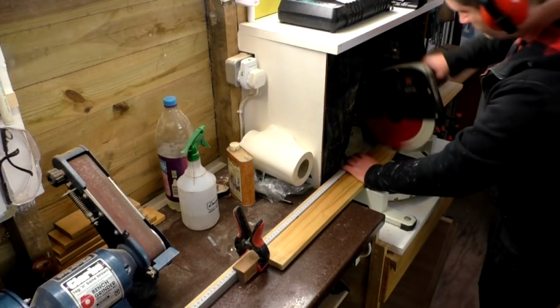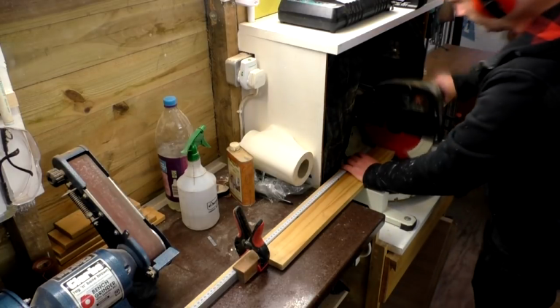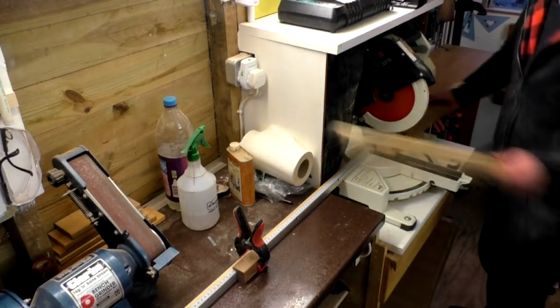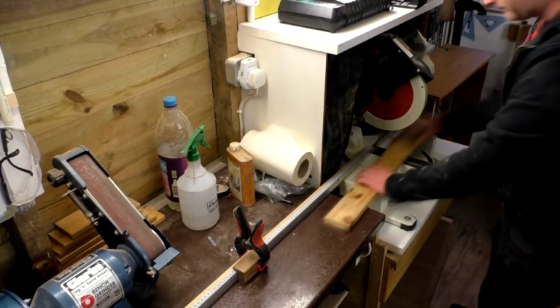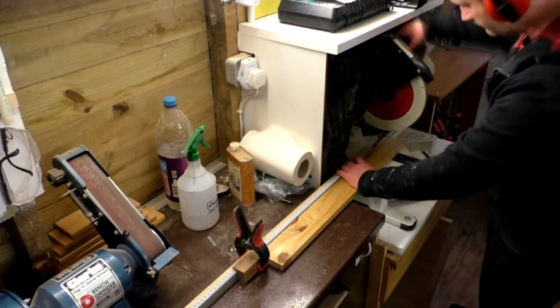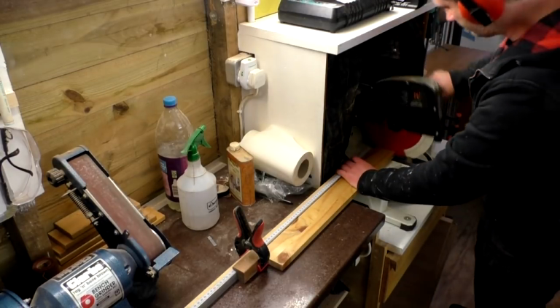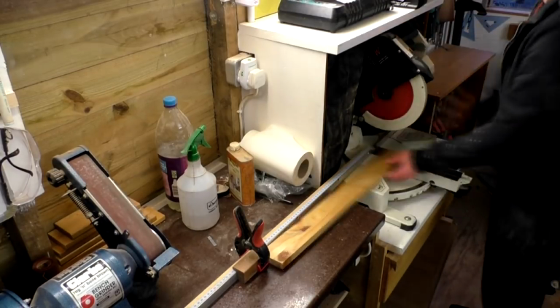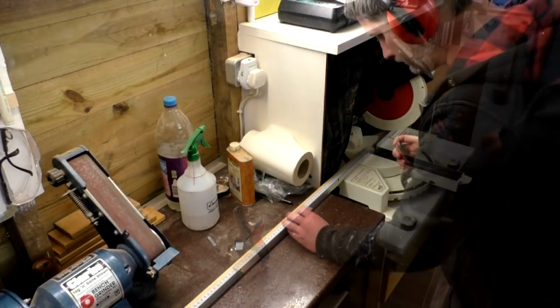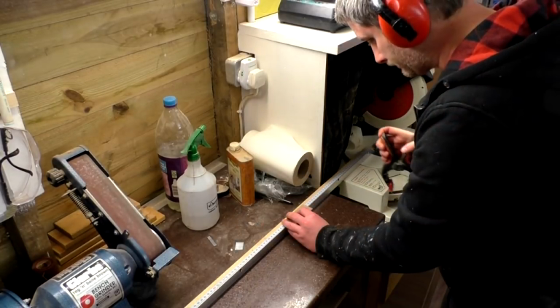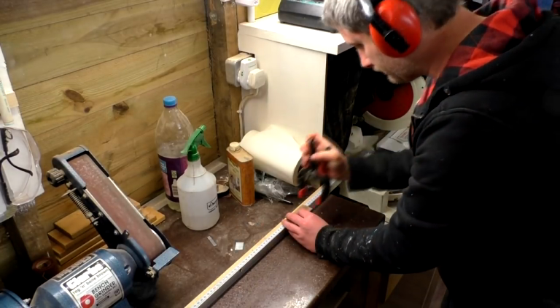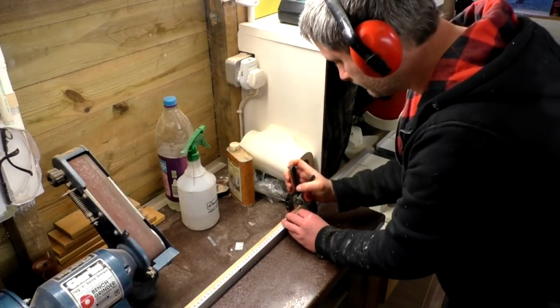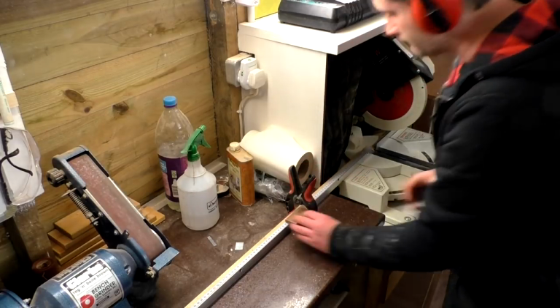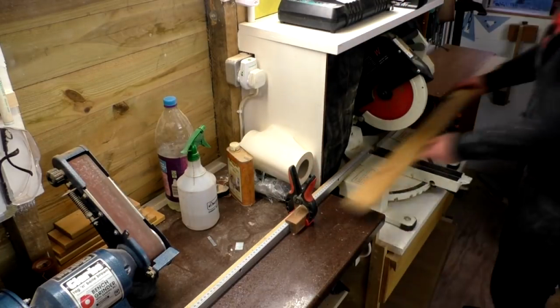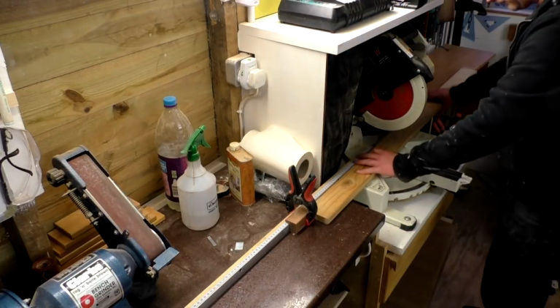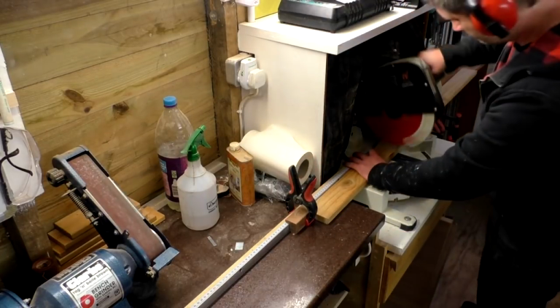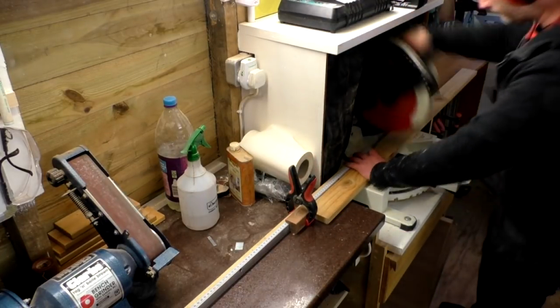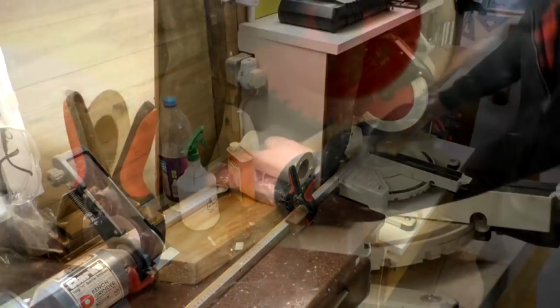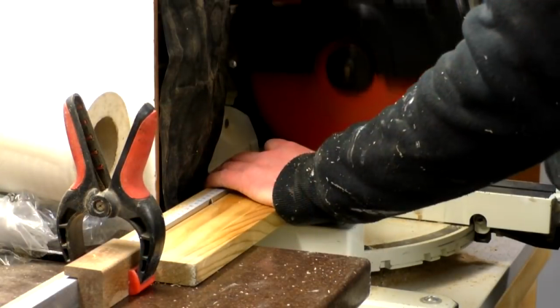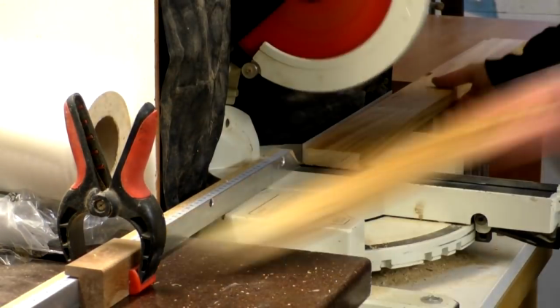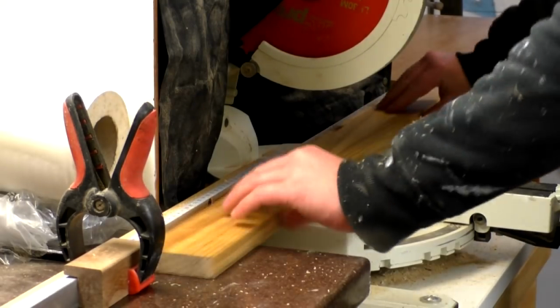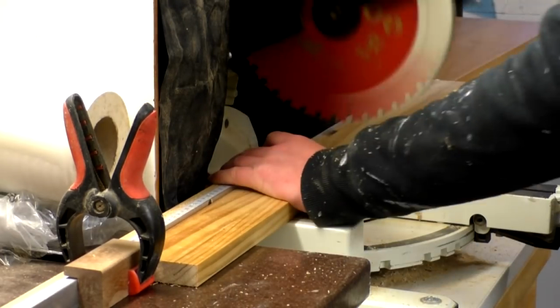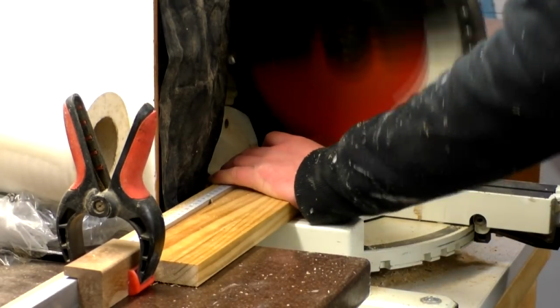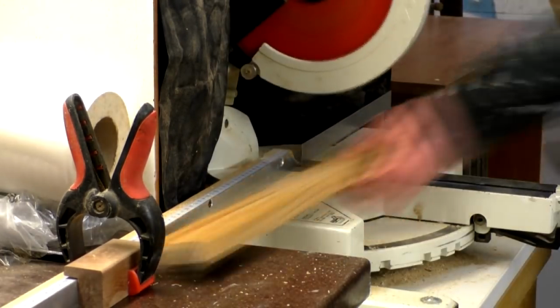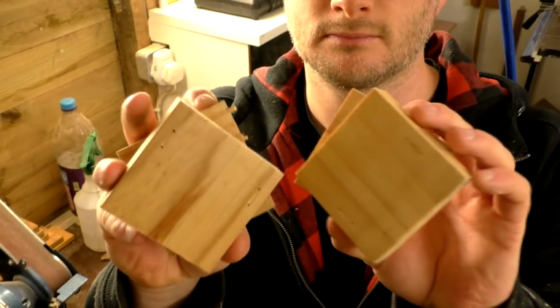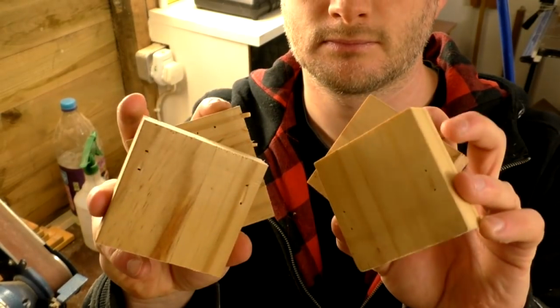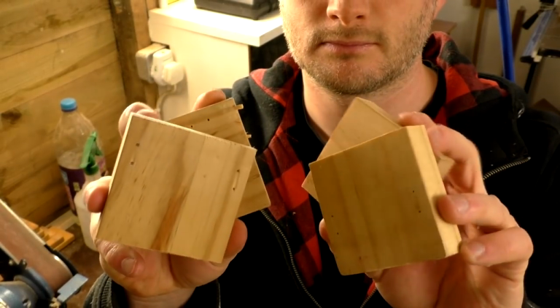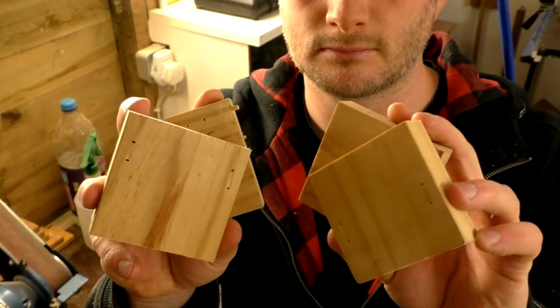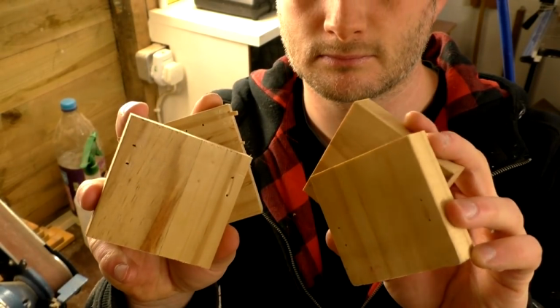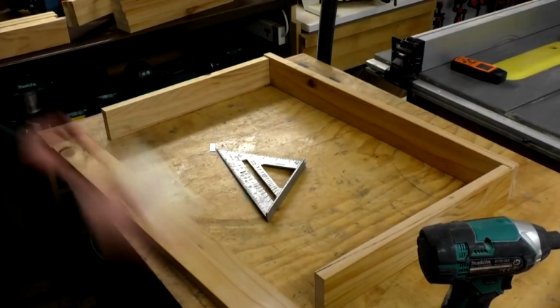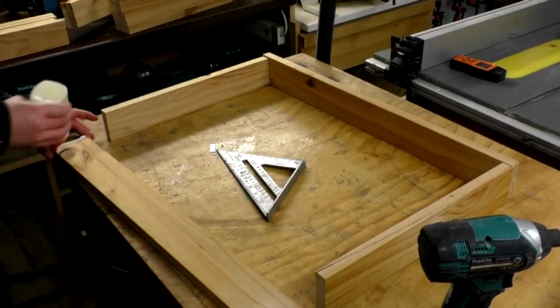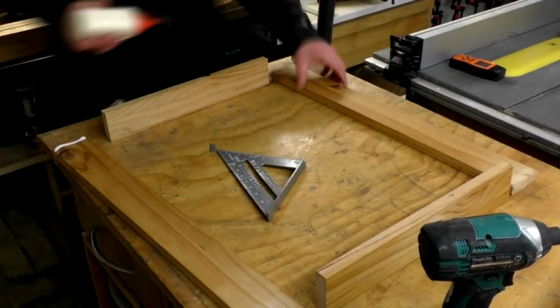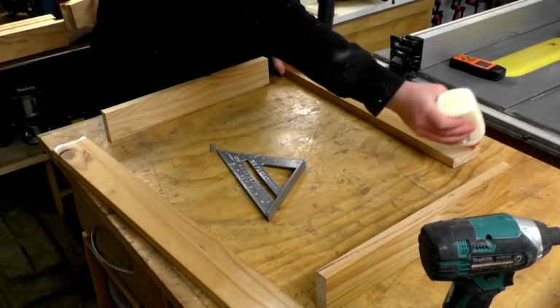I cut the pieces to length using a stop block at the mitre station to get consistent cuts, and I'd worked out that I had enough slats to make two of these bunk beds. I kept all of the short off cuts to one side as I could make use of them for the leg assembly later on.